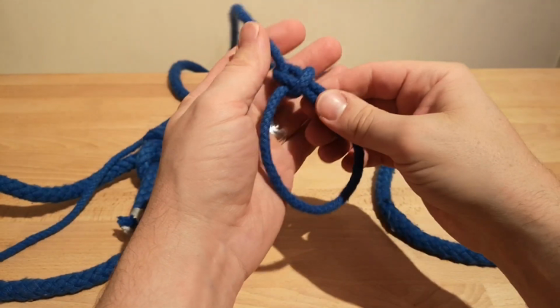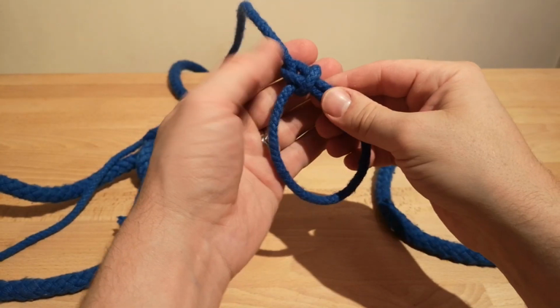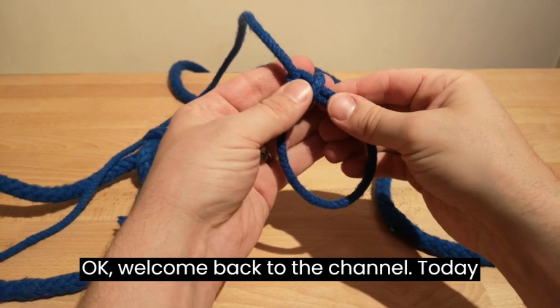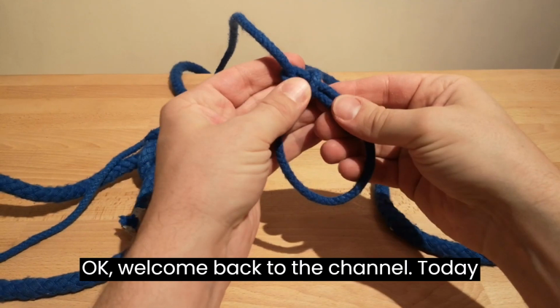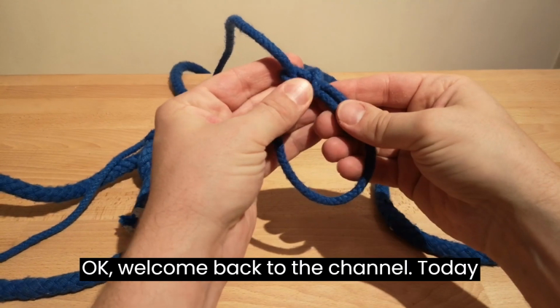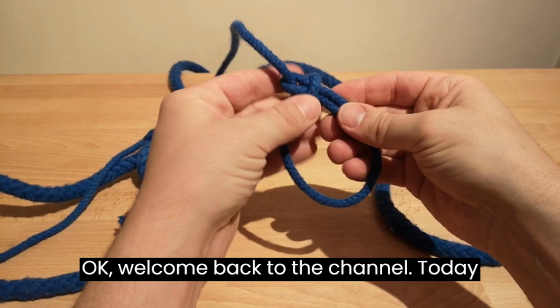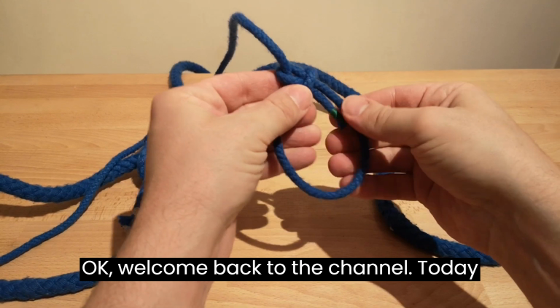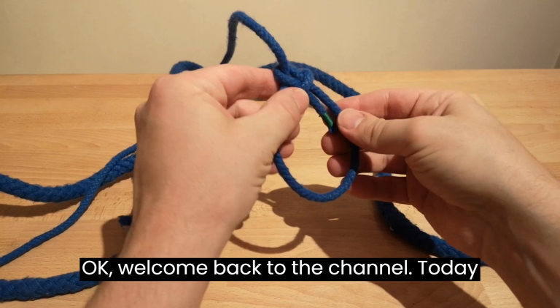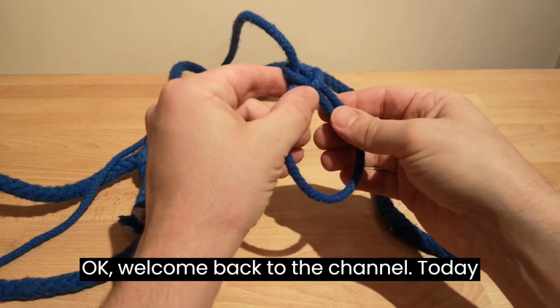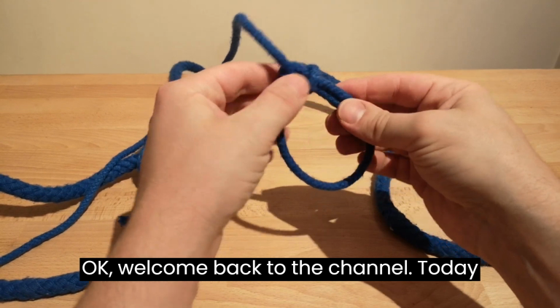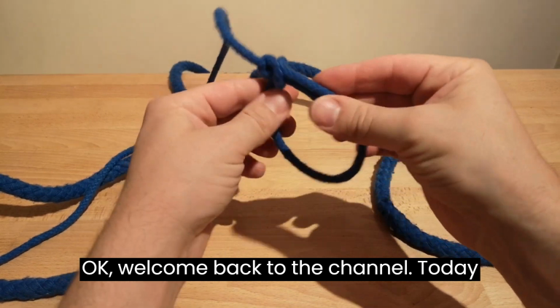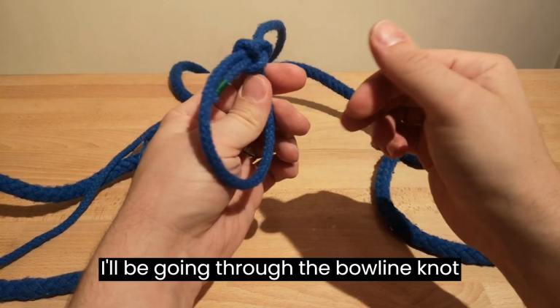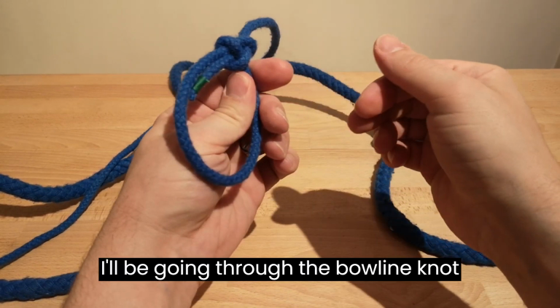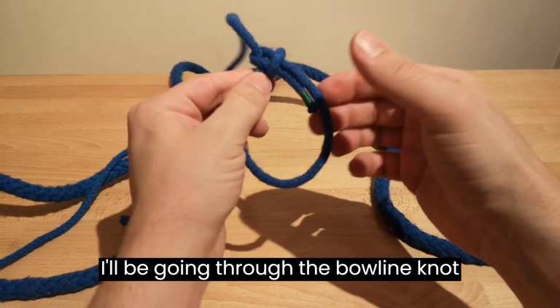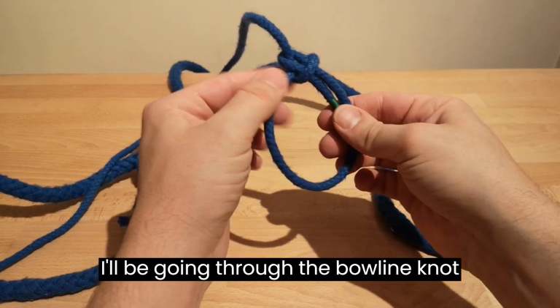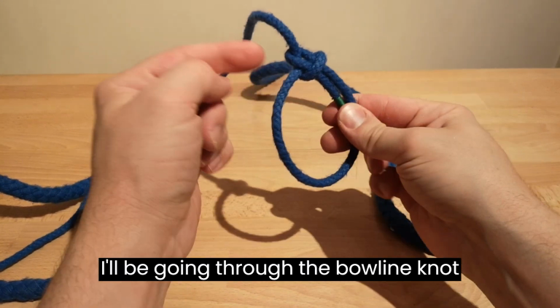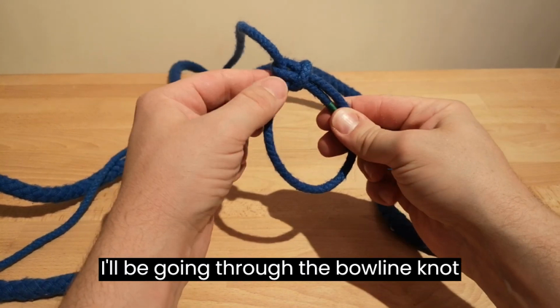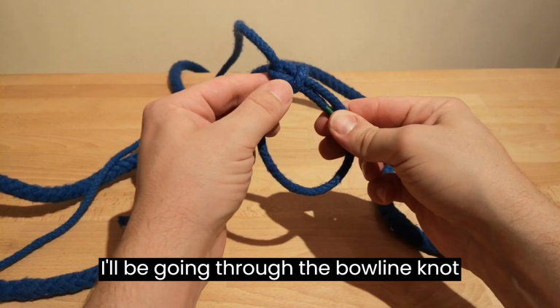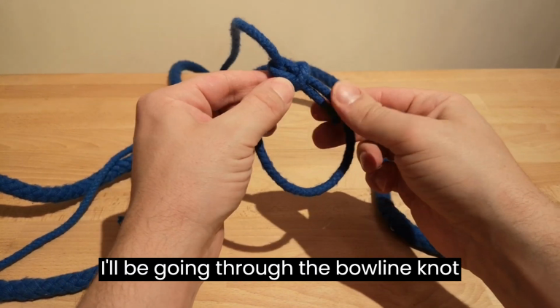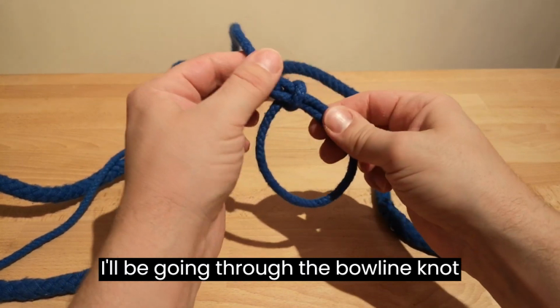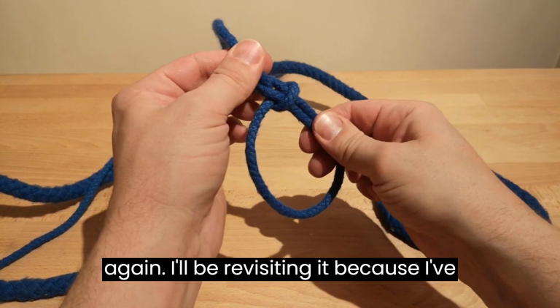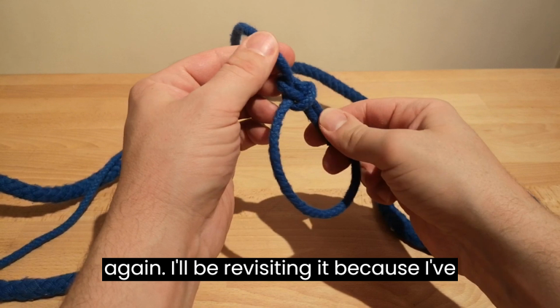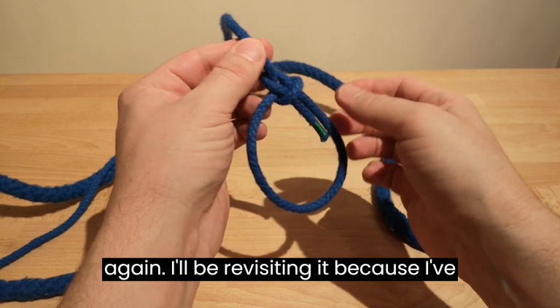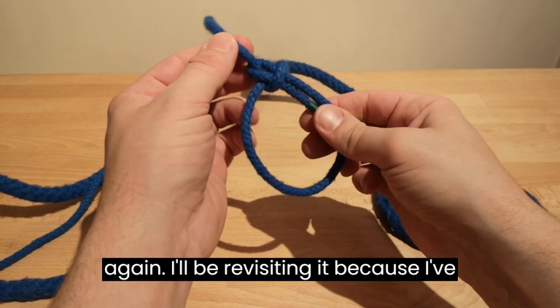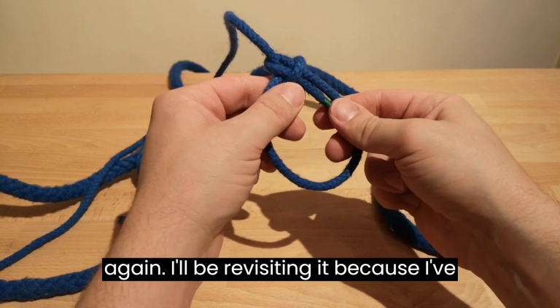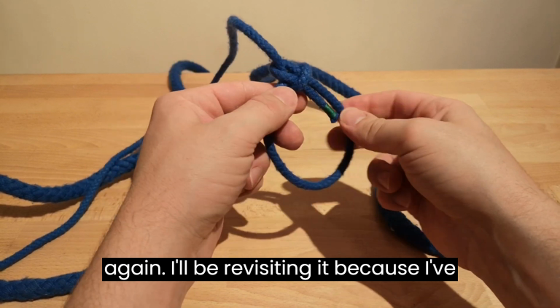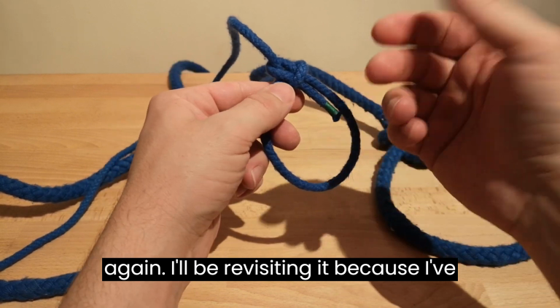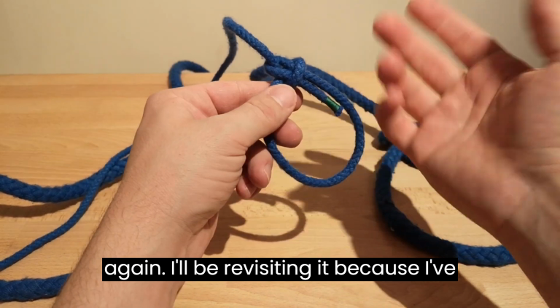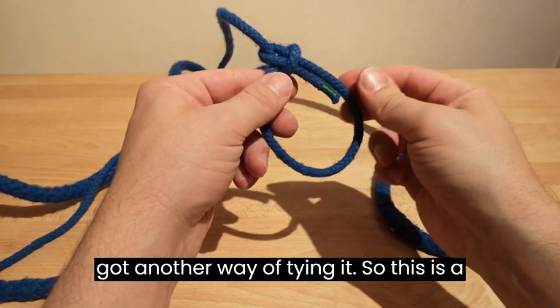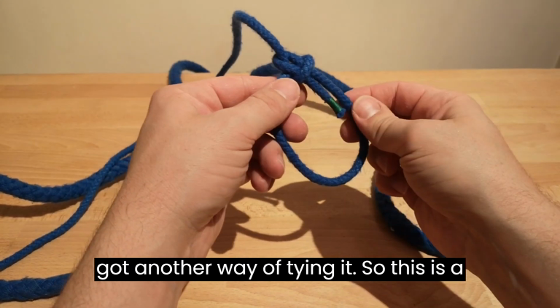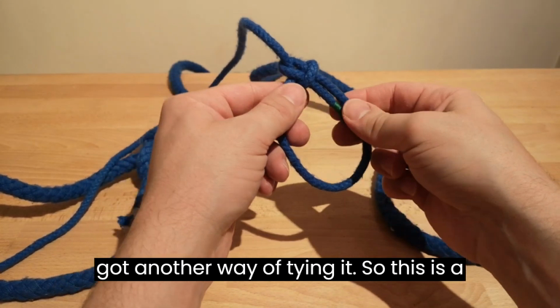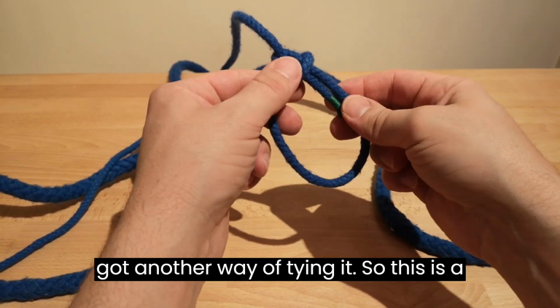Welcome back to the channel. Today I'll be going through the bowline knot again. I'll be revisiting it because I've got another way of tying it.